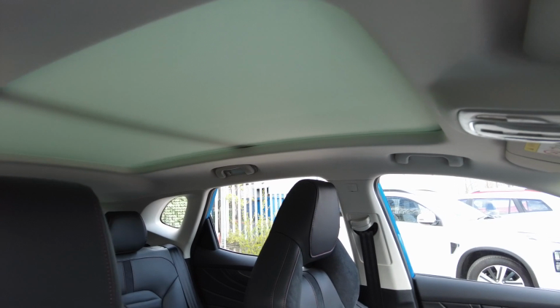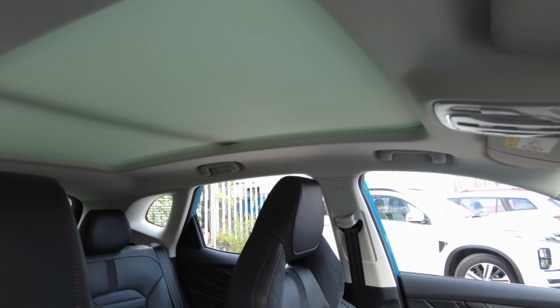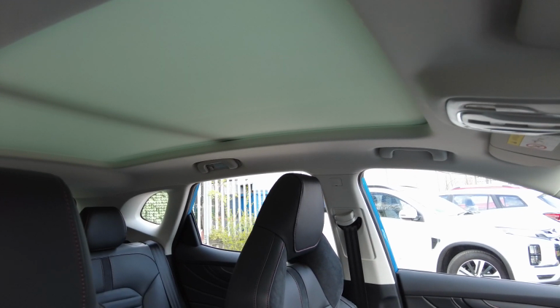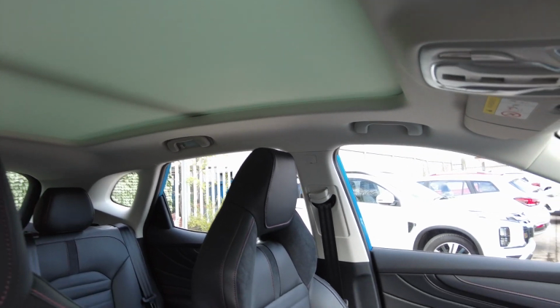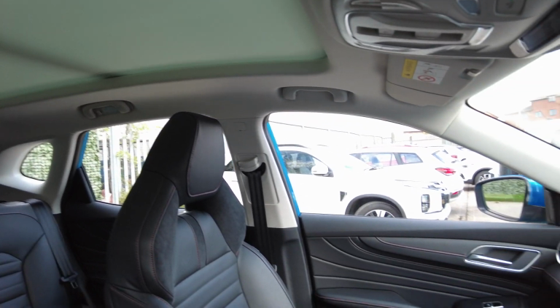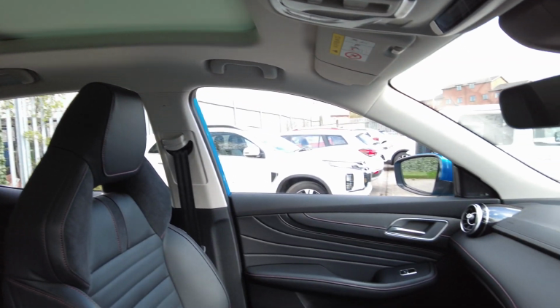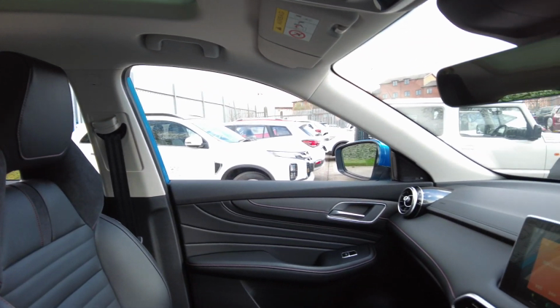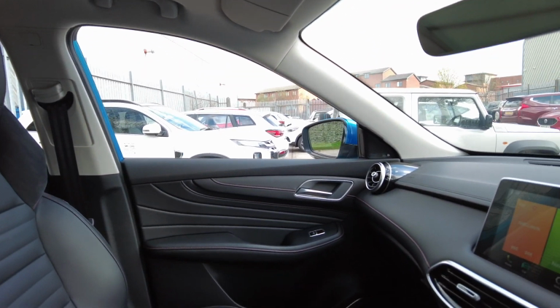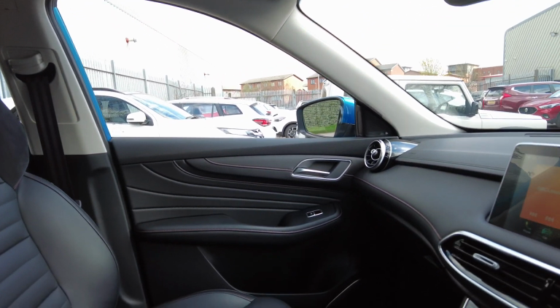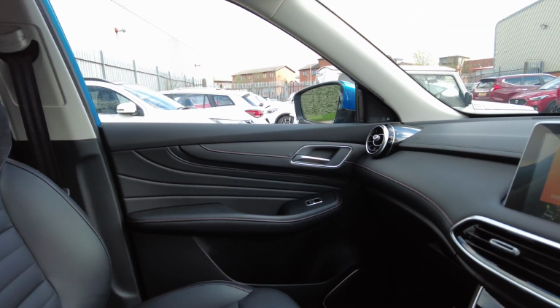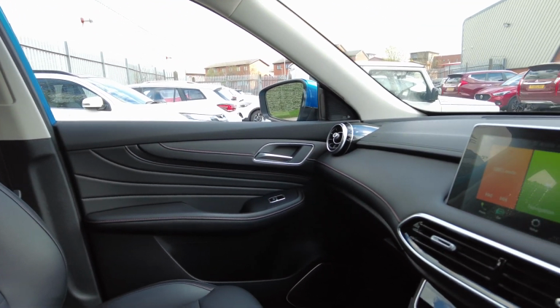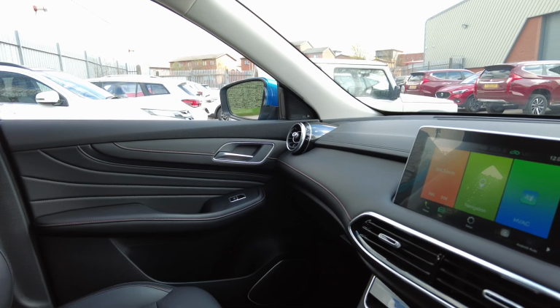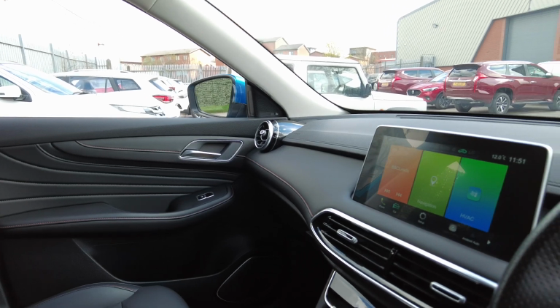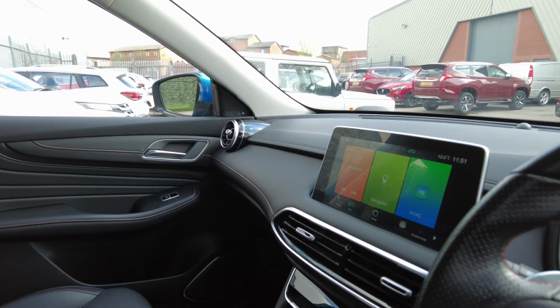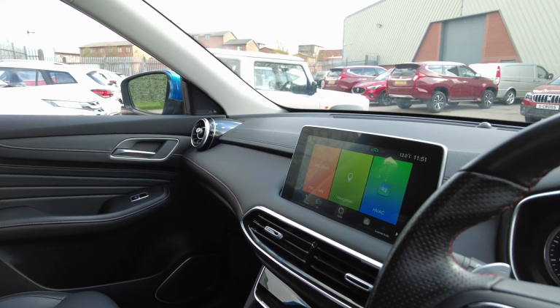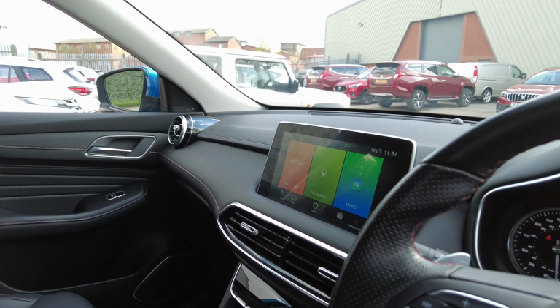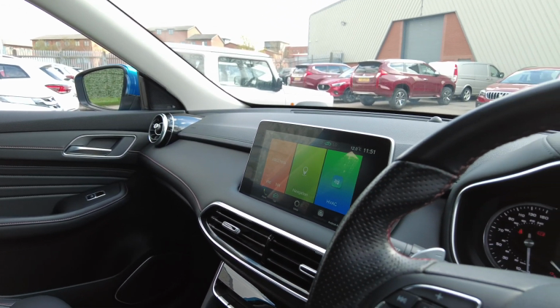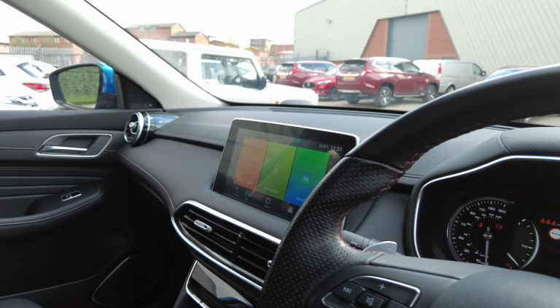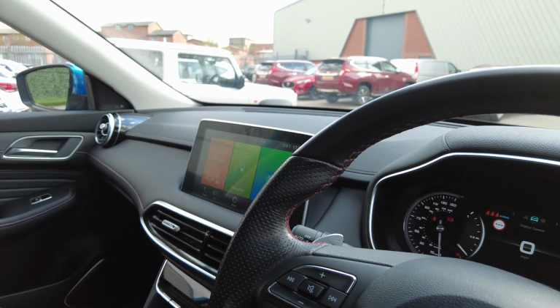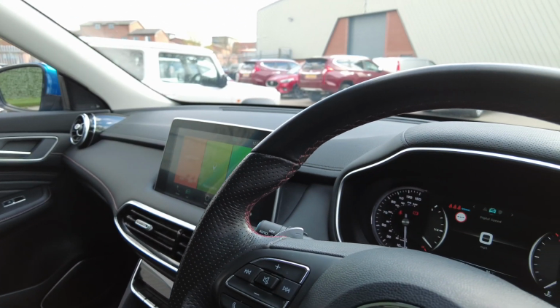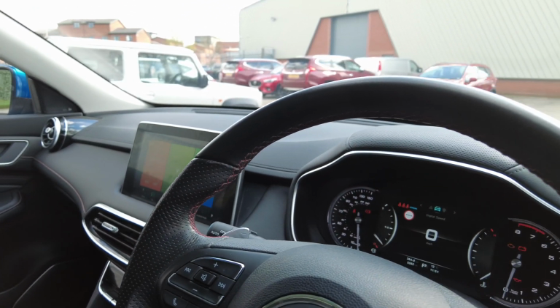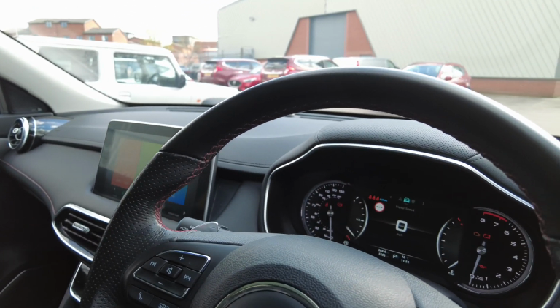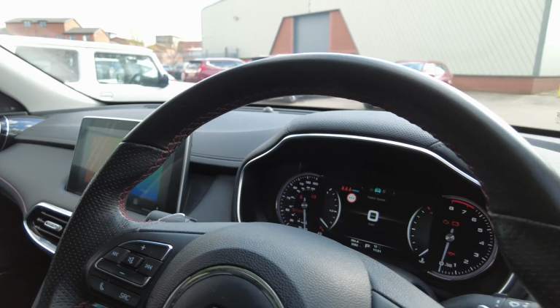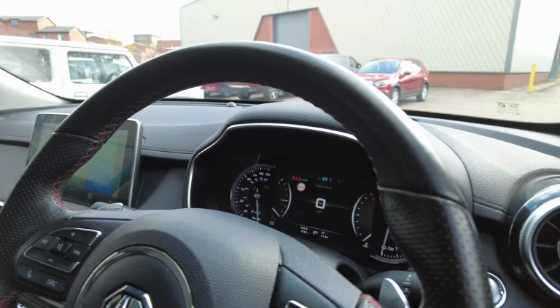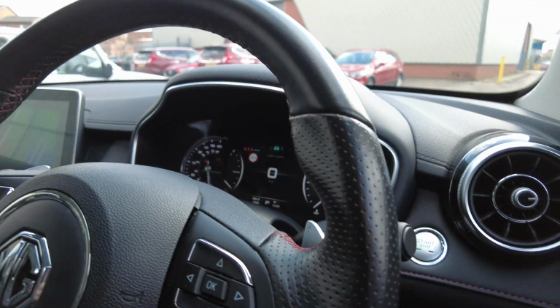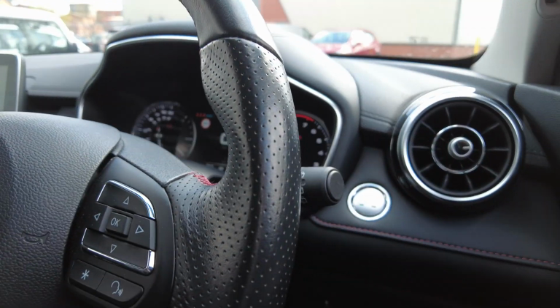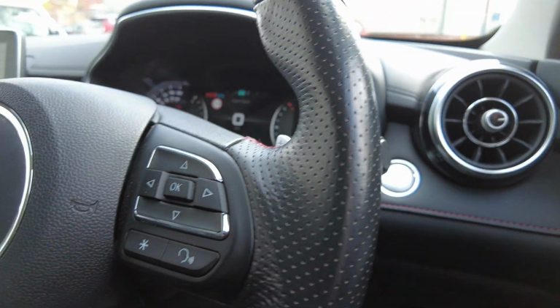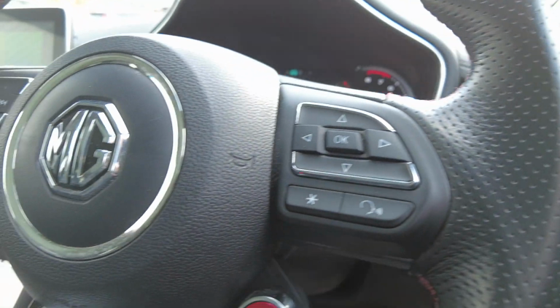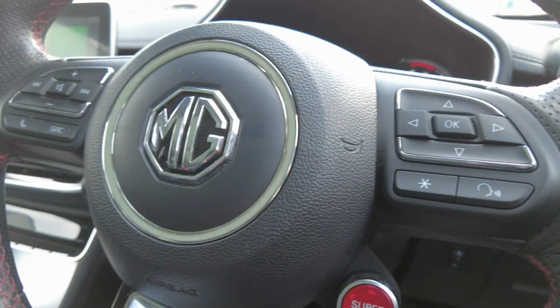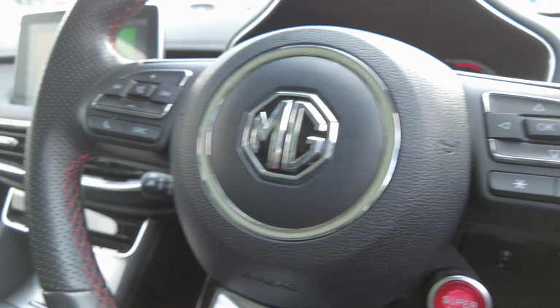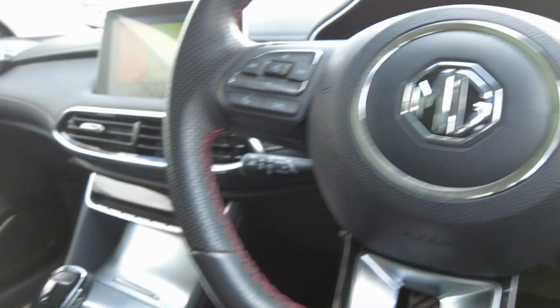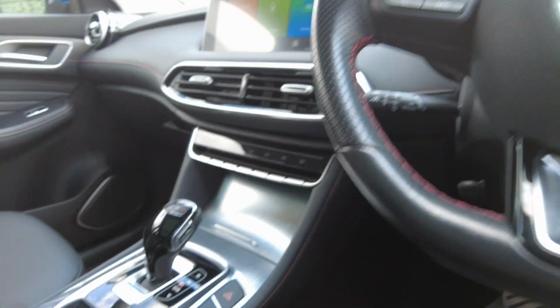There's a sunroof on the top. Looking around the dashboard, again finished in leather with red stitching — it really is a quality car.